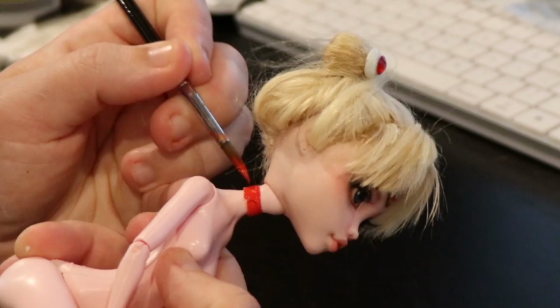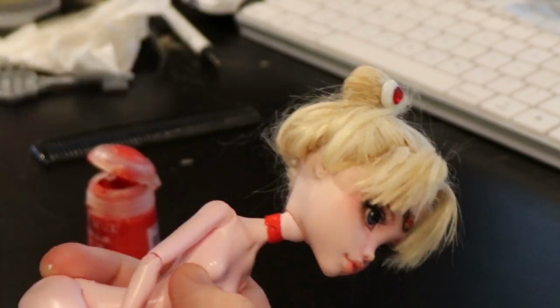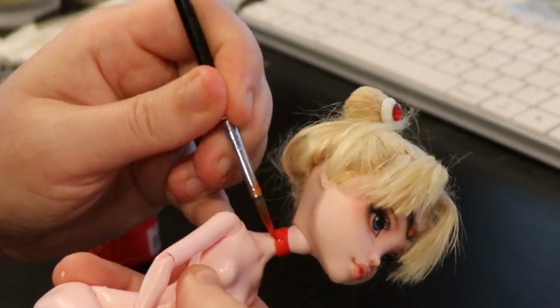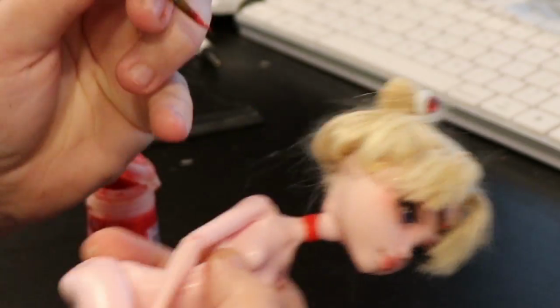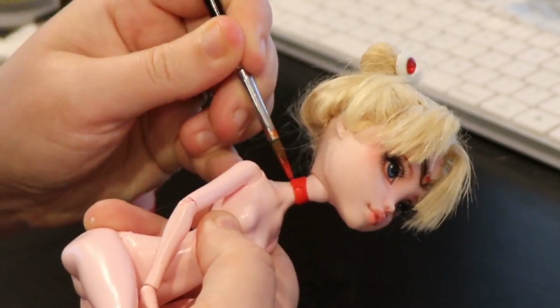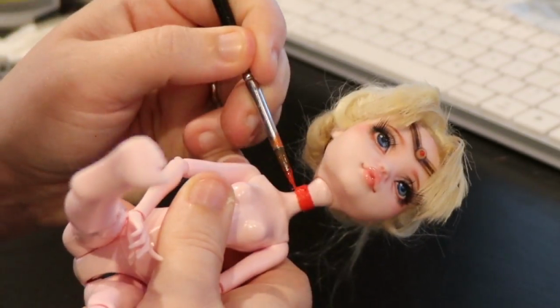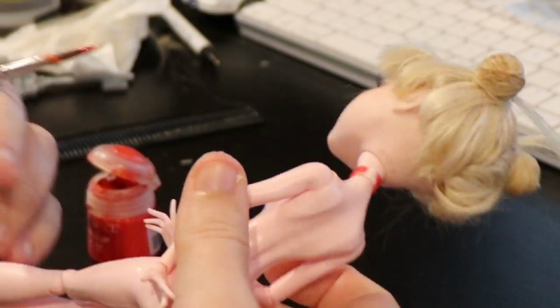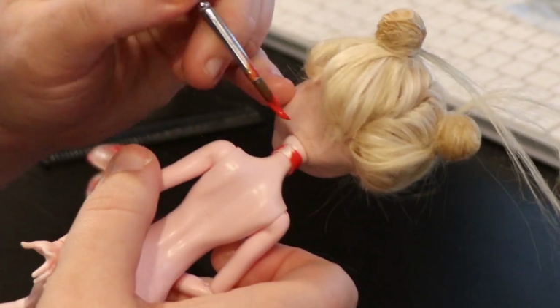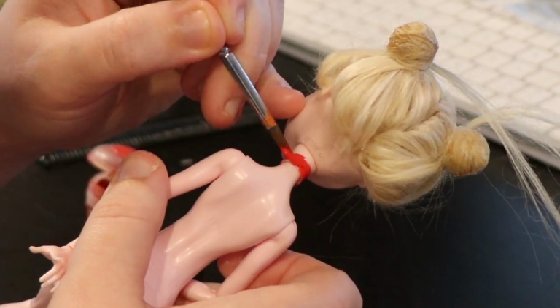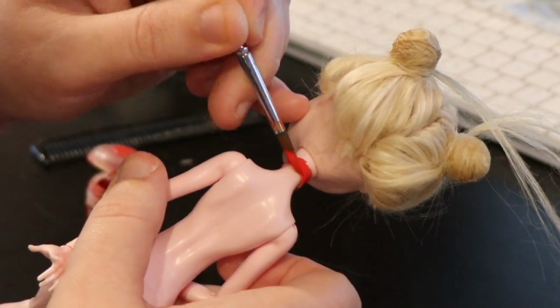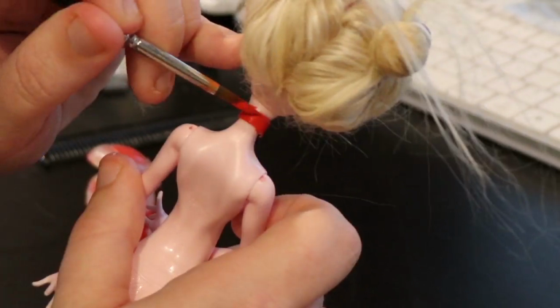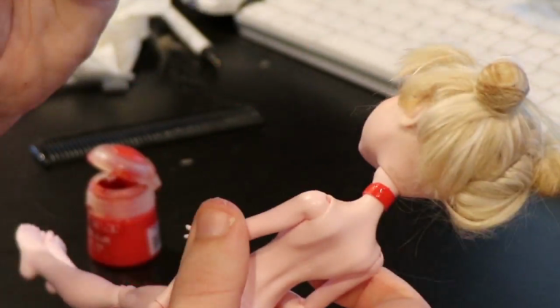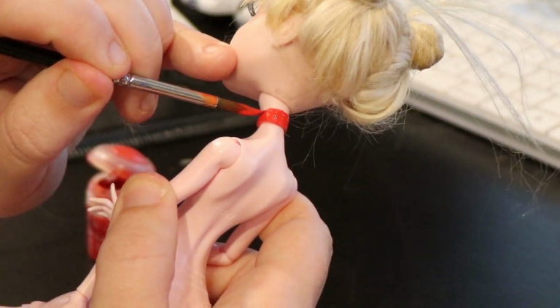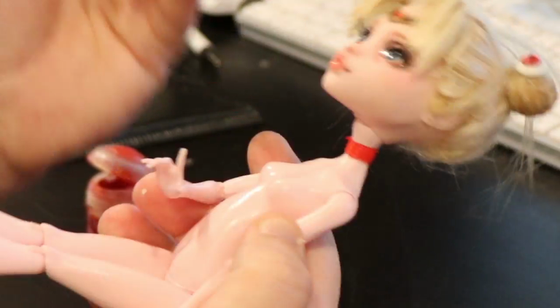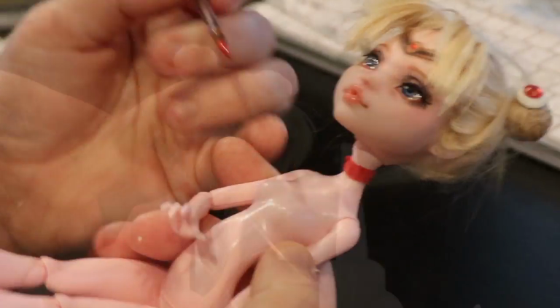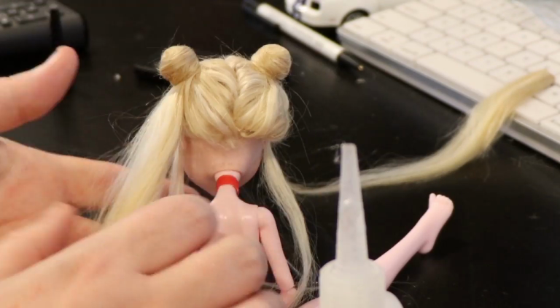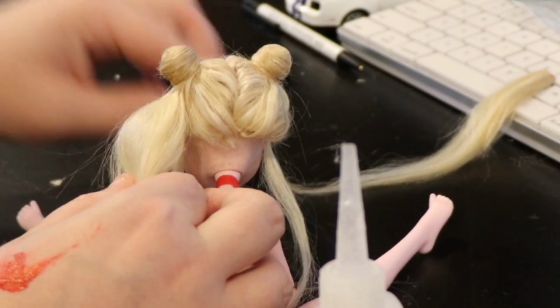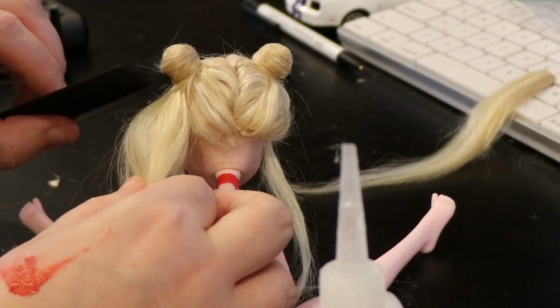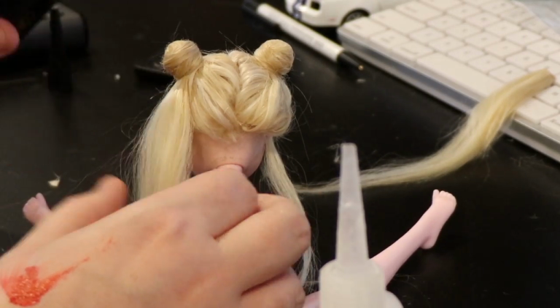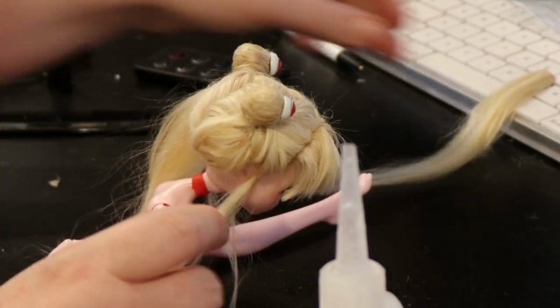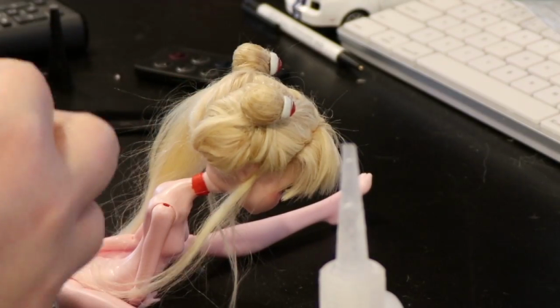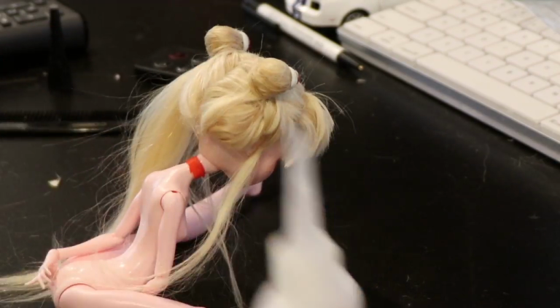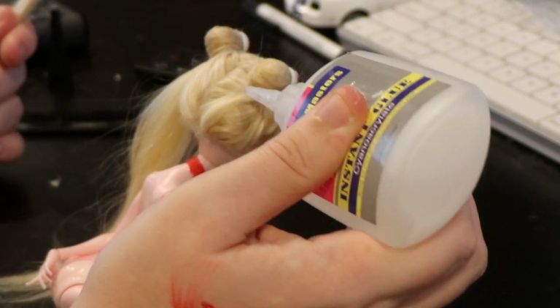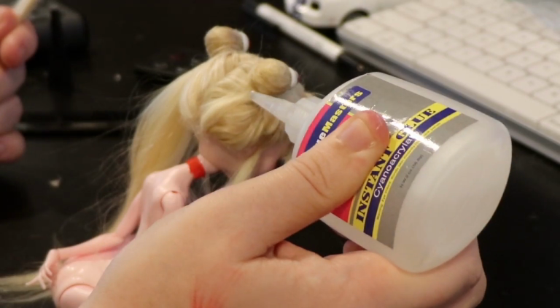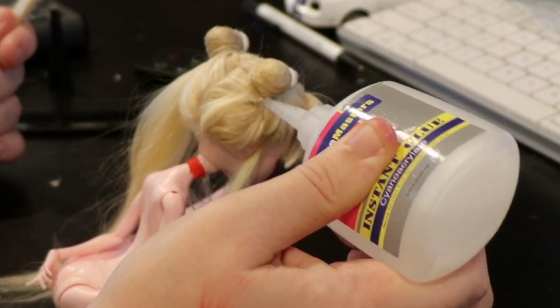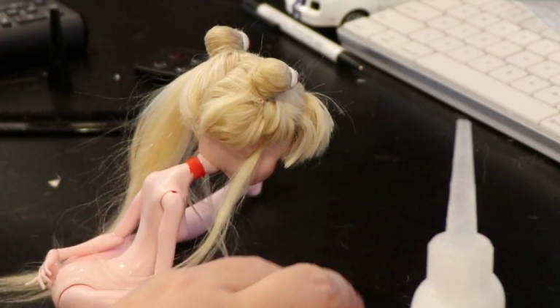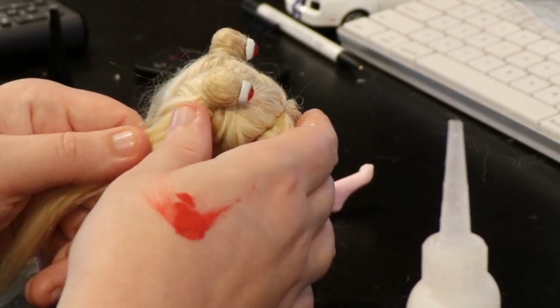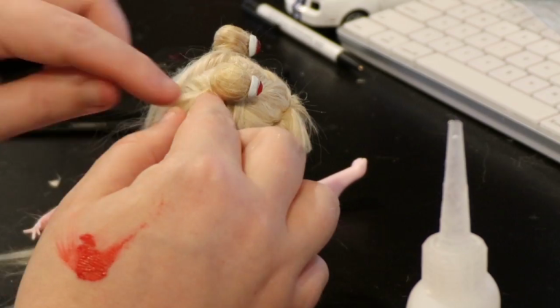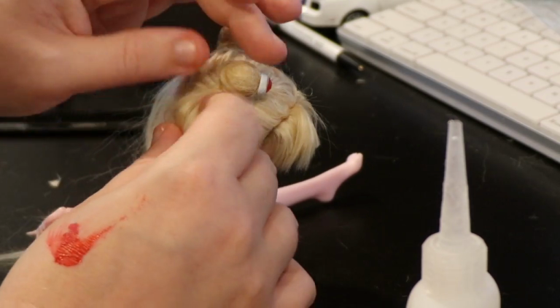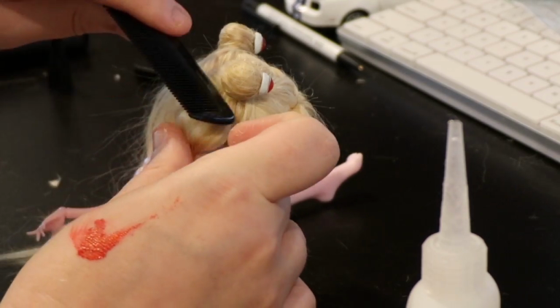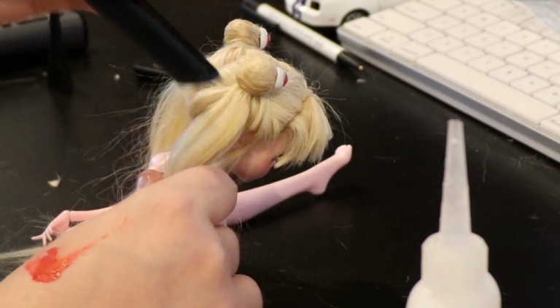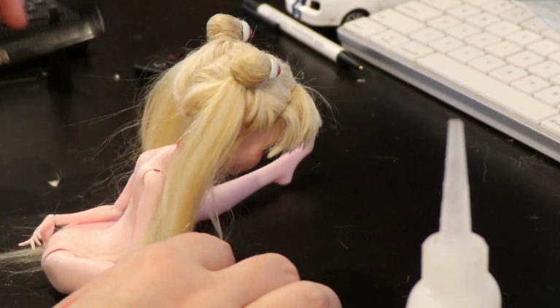Then I paint the choker. I know, I'm all over the place right now. For the actual pigtails, it's pretty simple — I just made some long wefts, waited for them to dry, and then glued them into place.